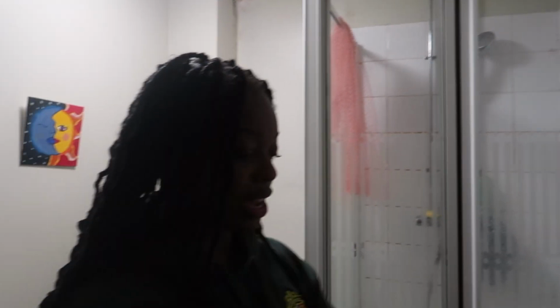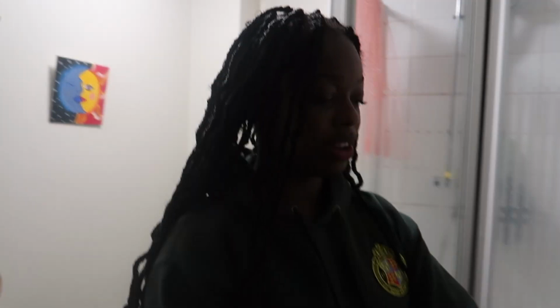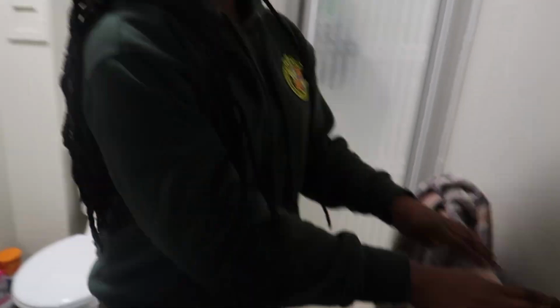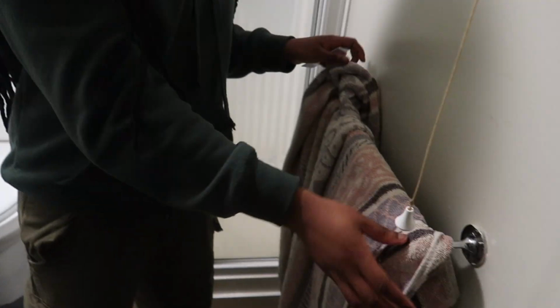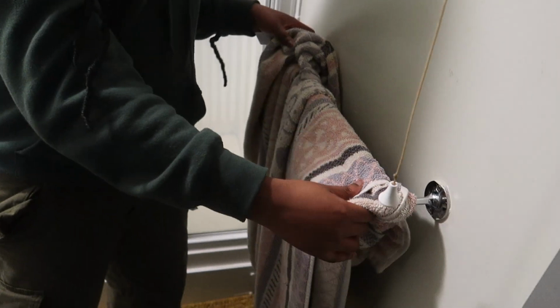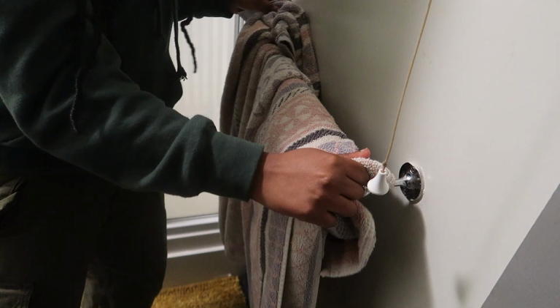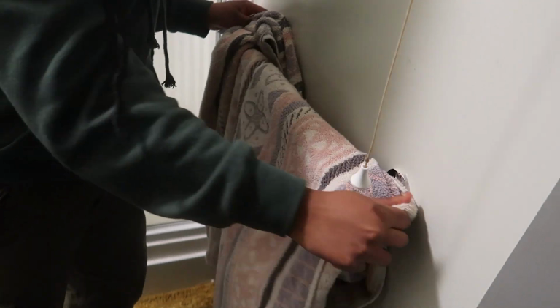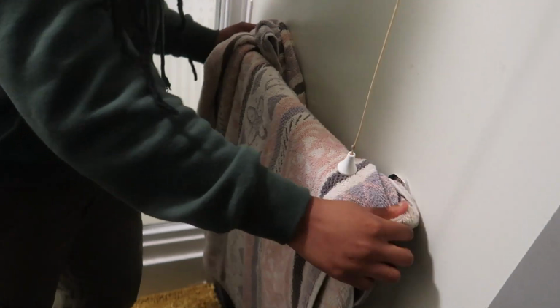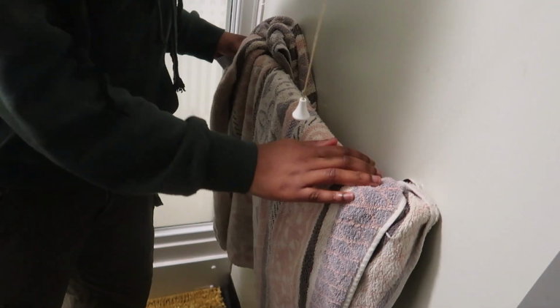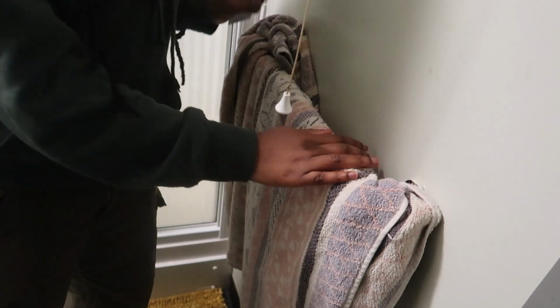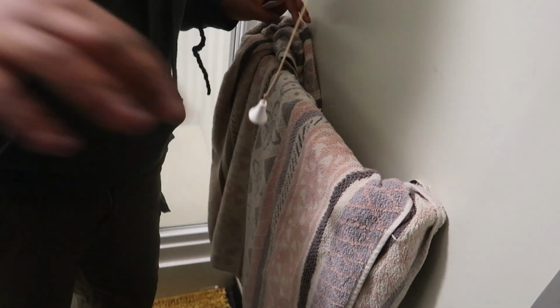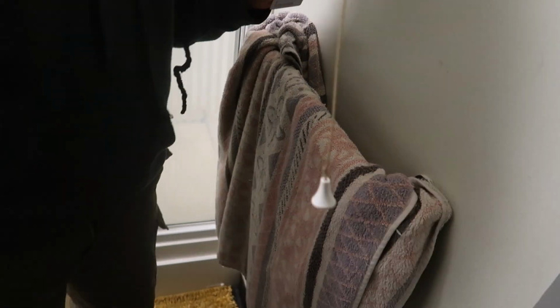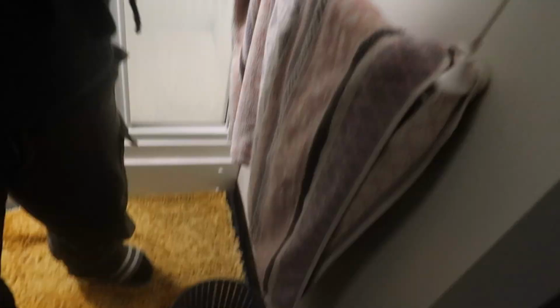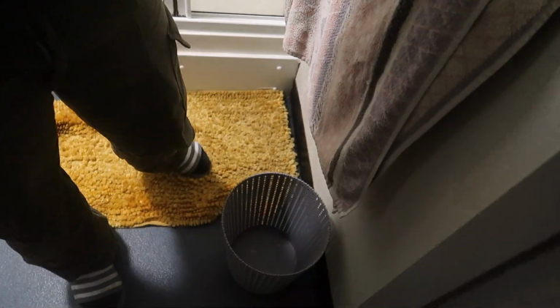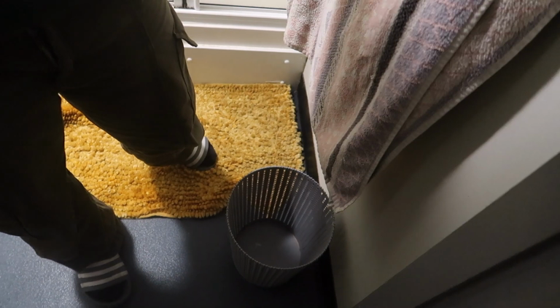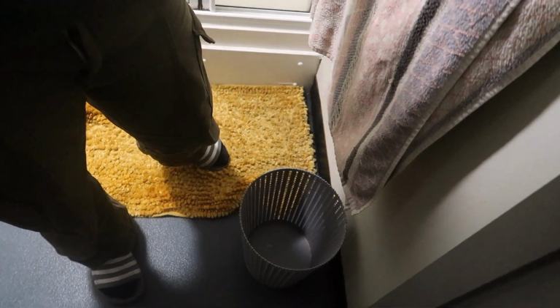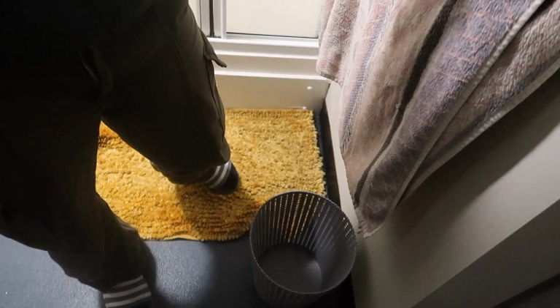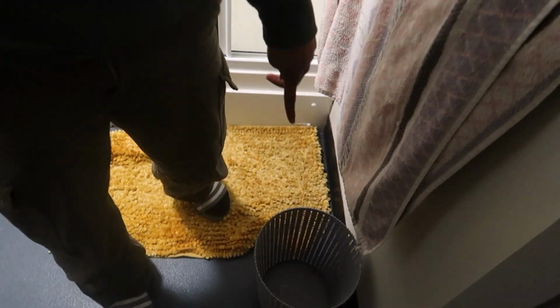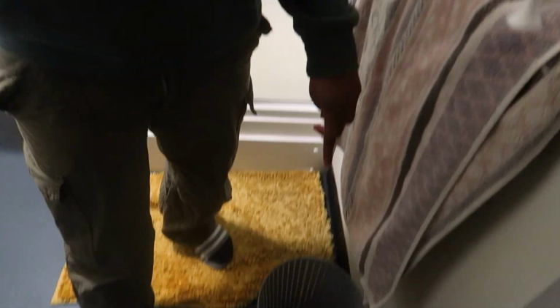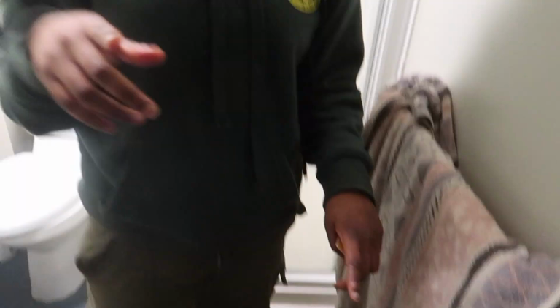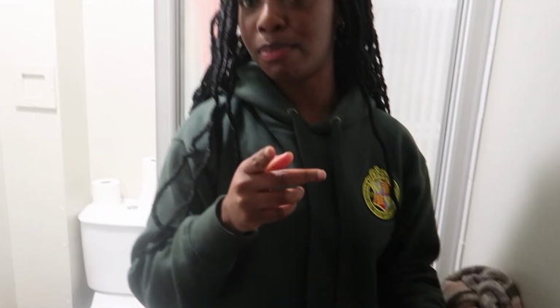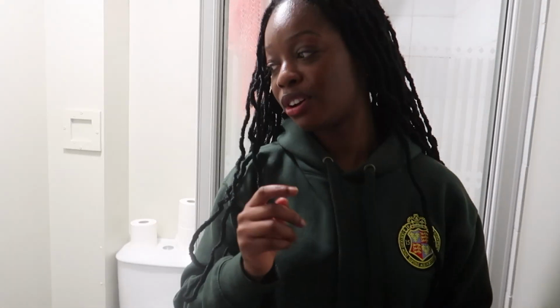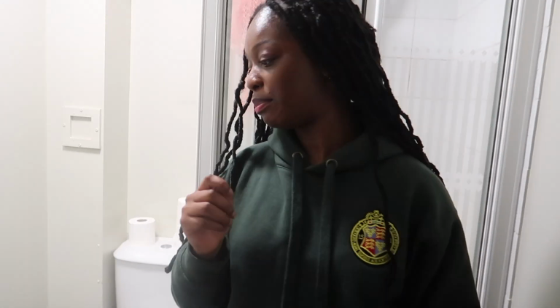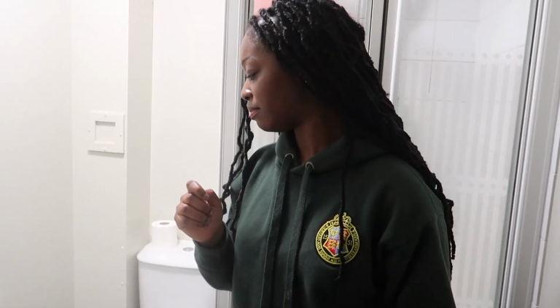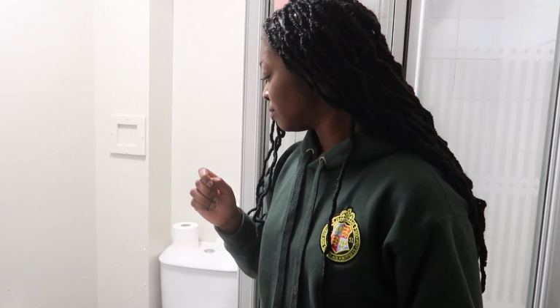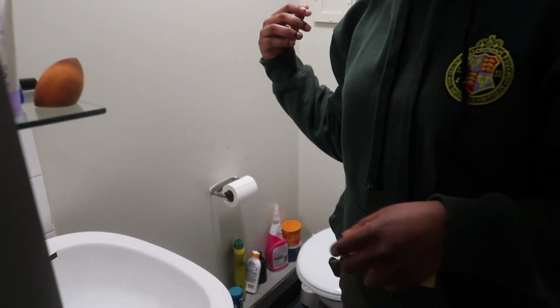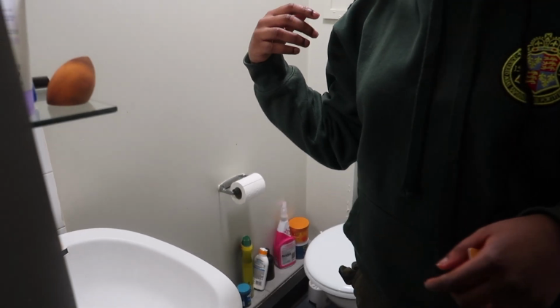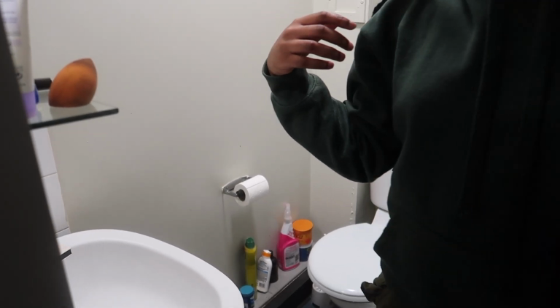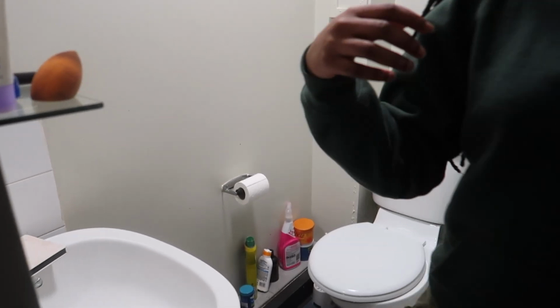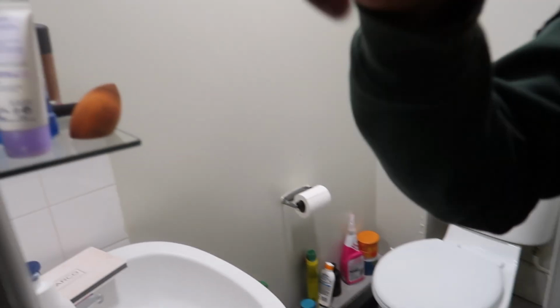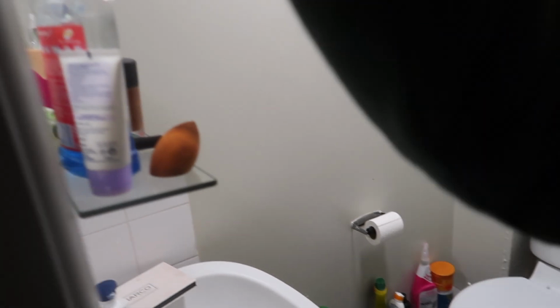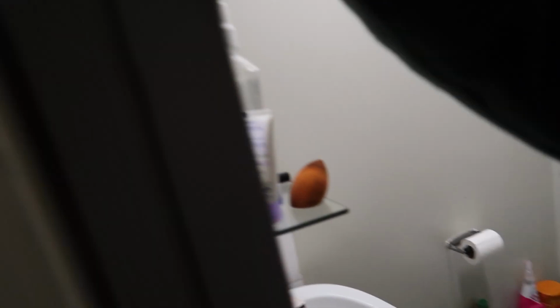There's a little rack where you can put your towel. It doesn't come with a bin though — you have to buy your own bin, guys. There's also a little hook on the door.